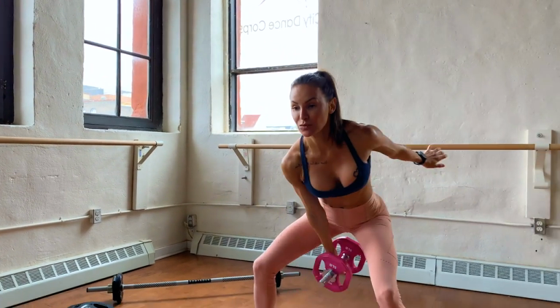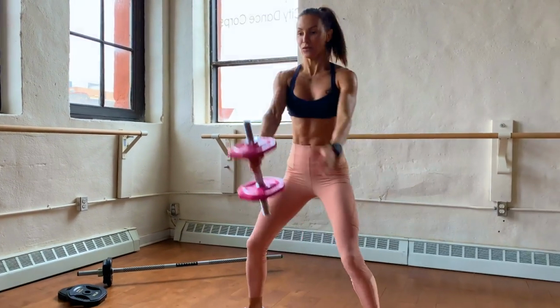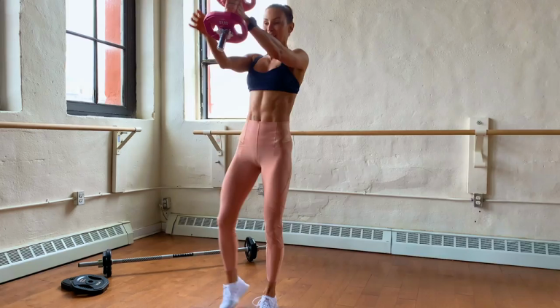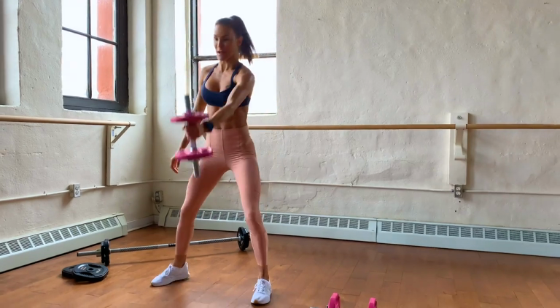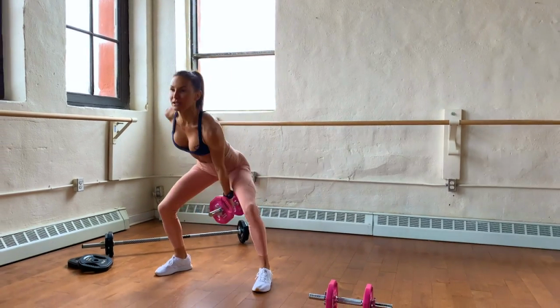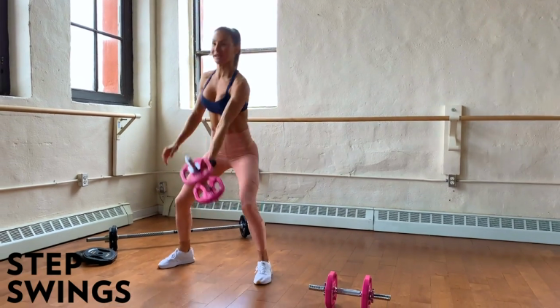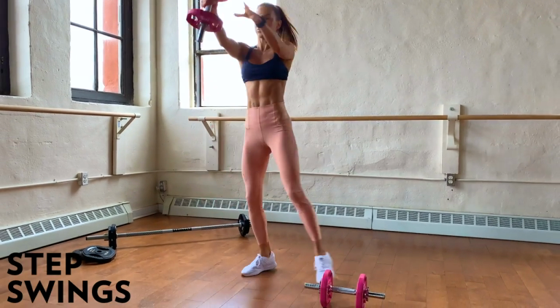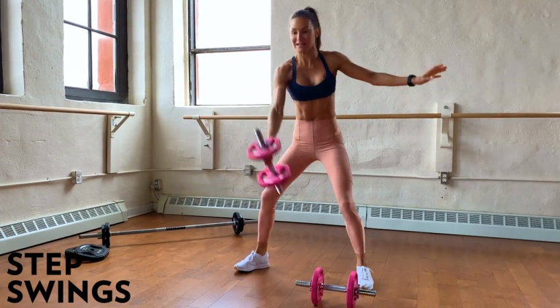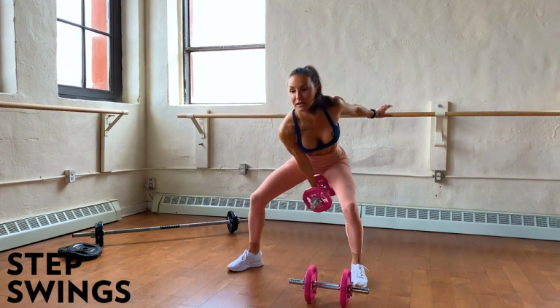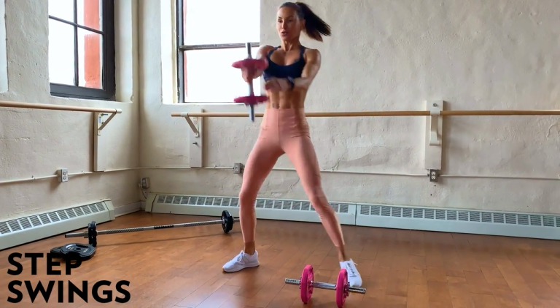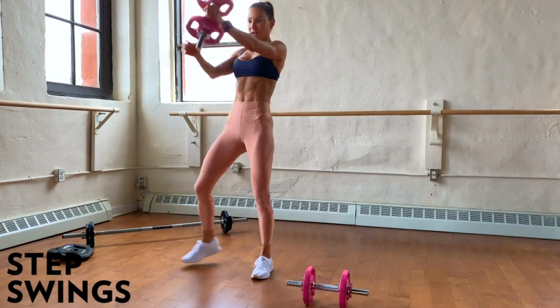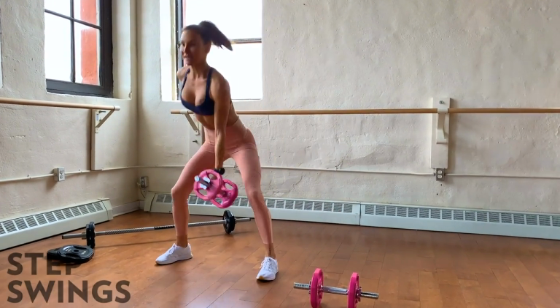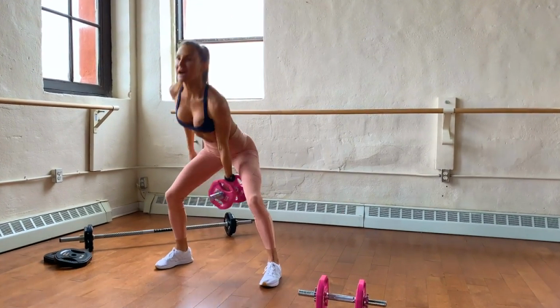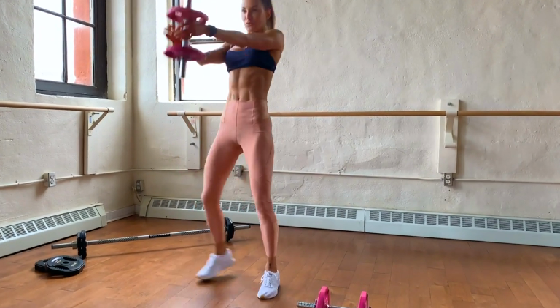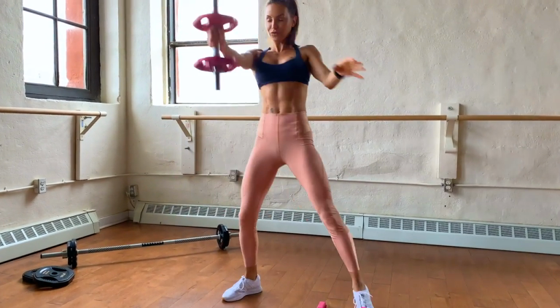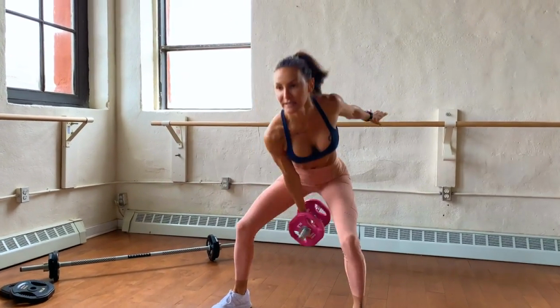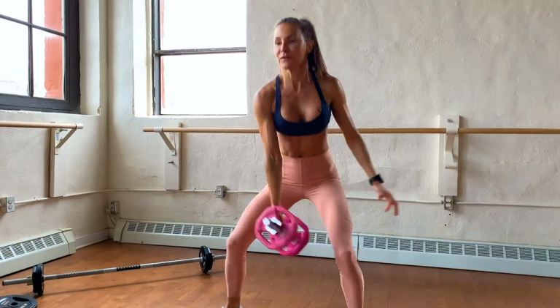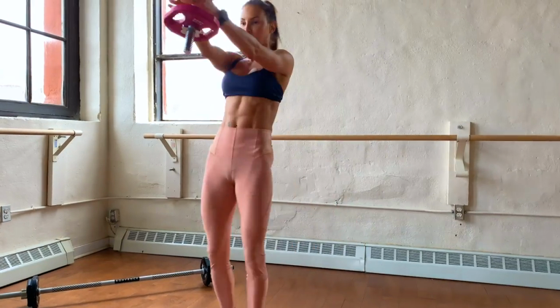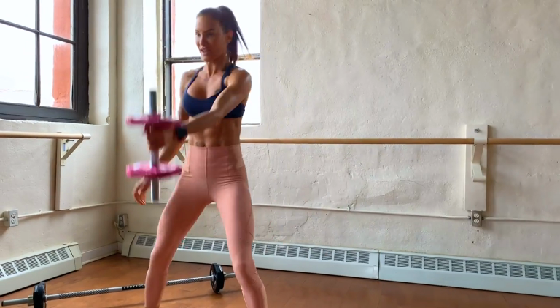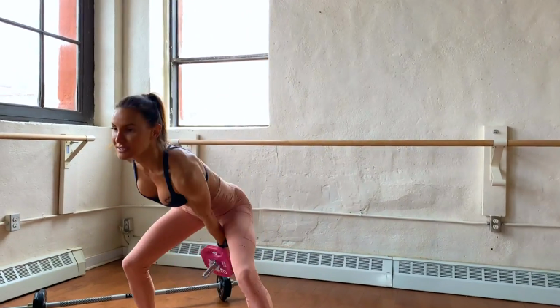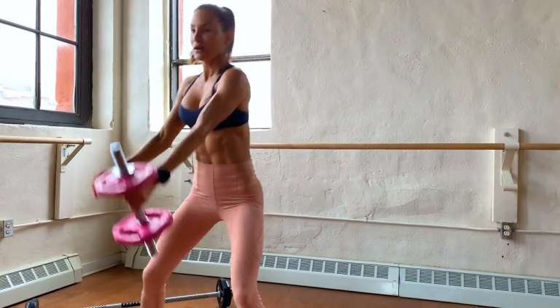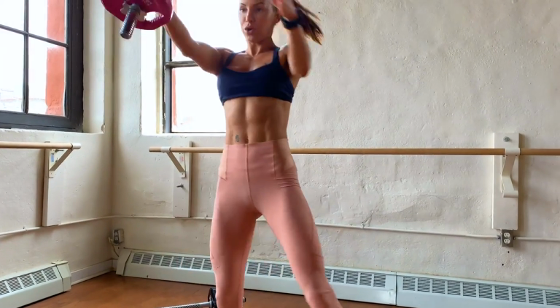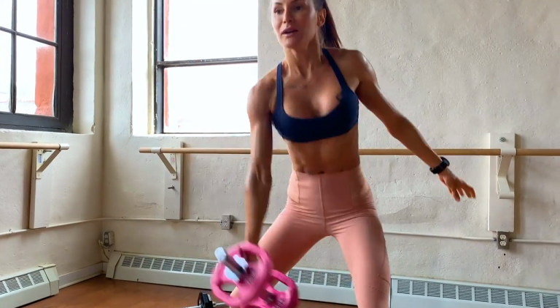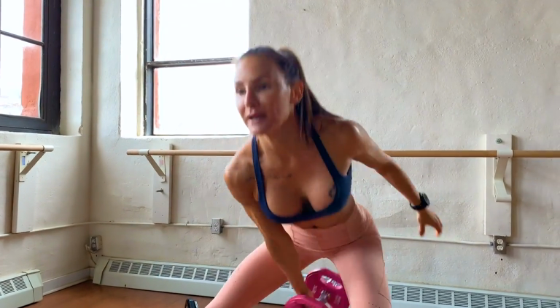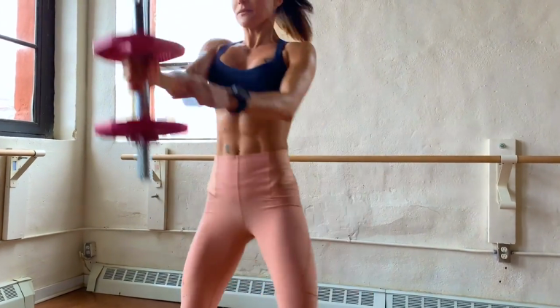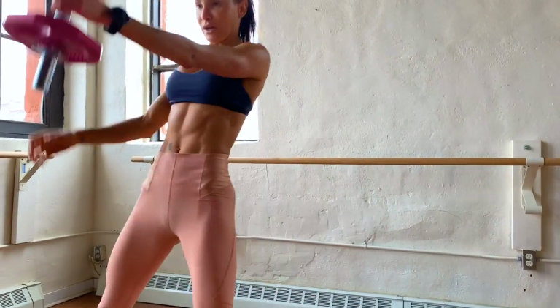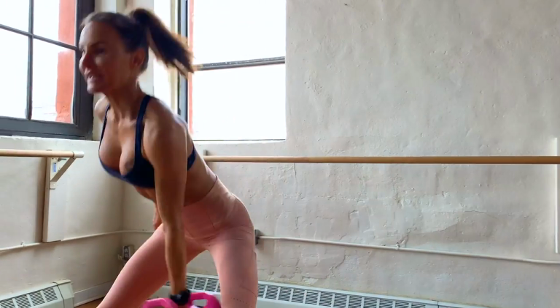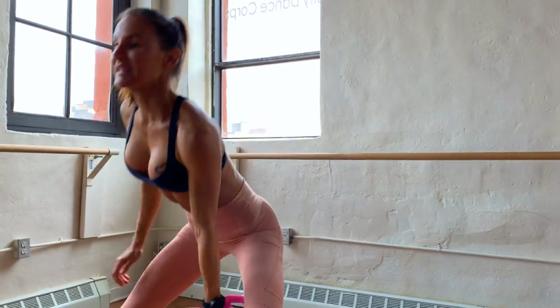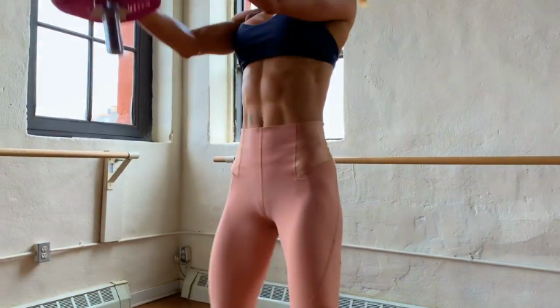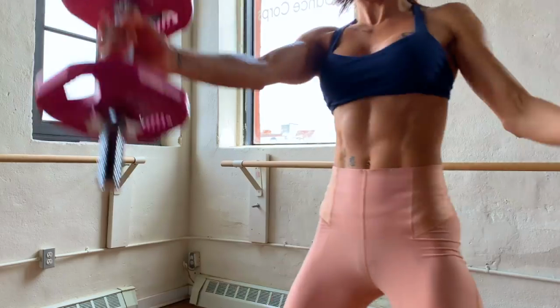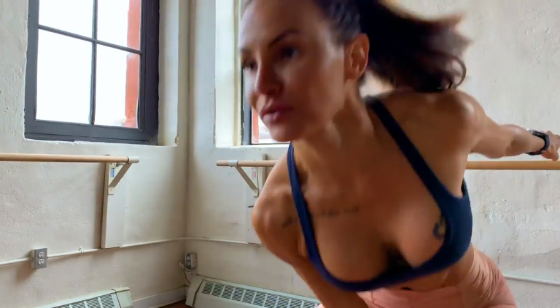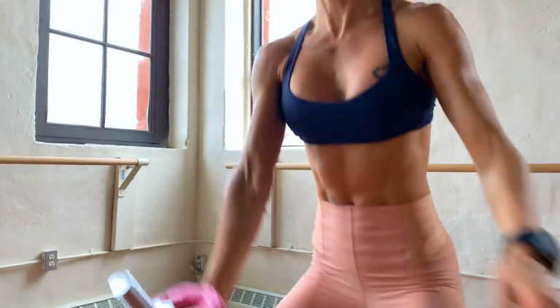Swing and step, swing and step — really drive forward with the hips, pulling them in, engaging the abs, breathing out on the work.